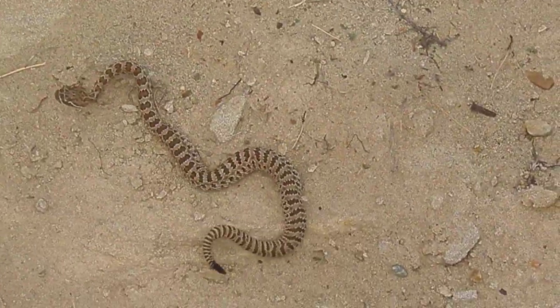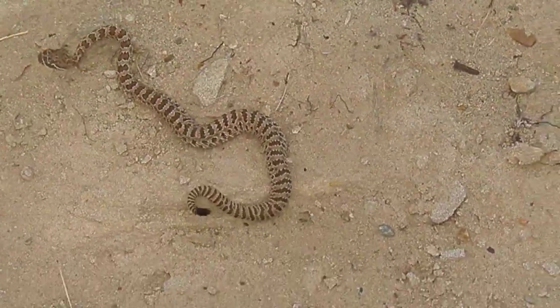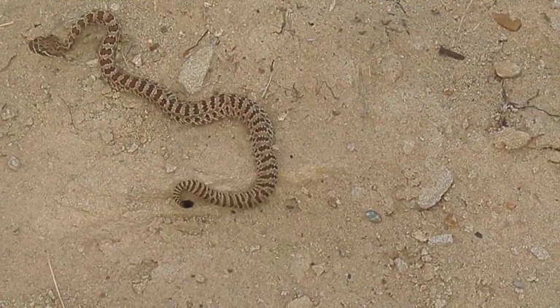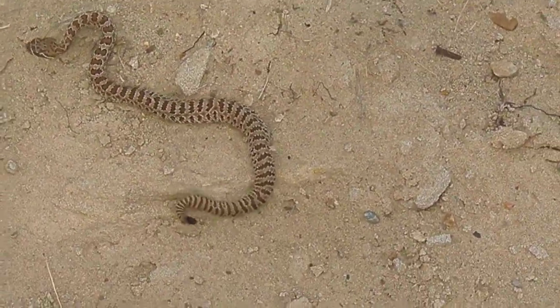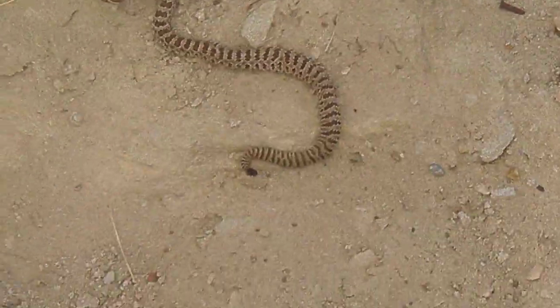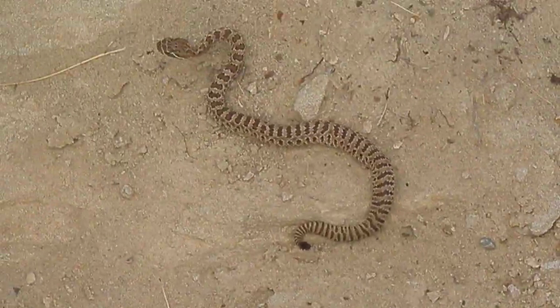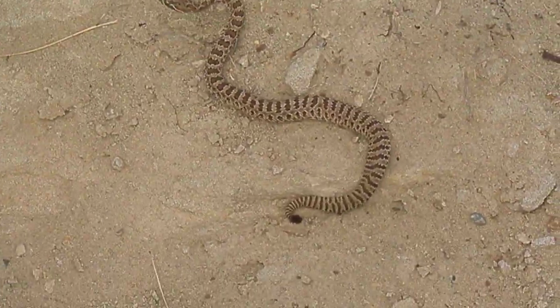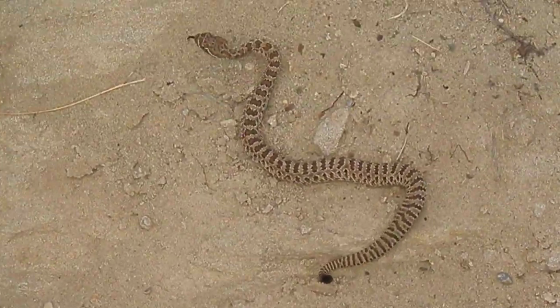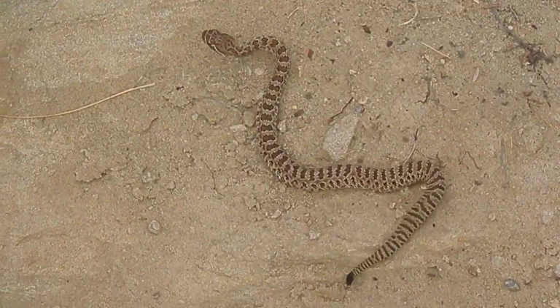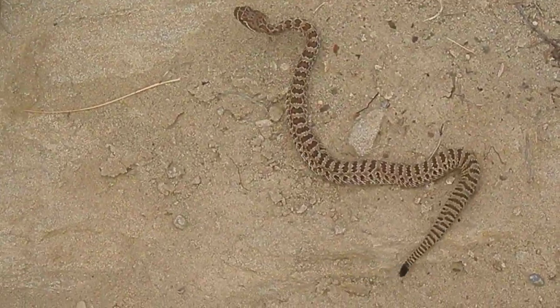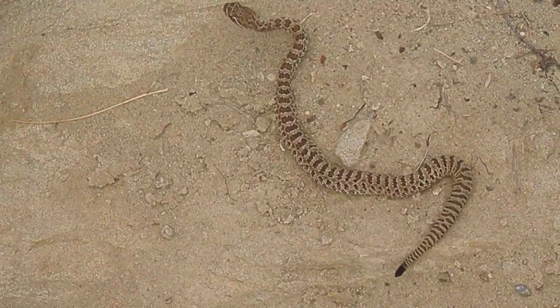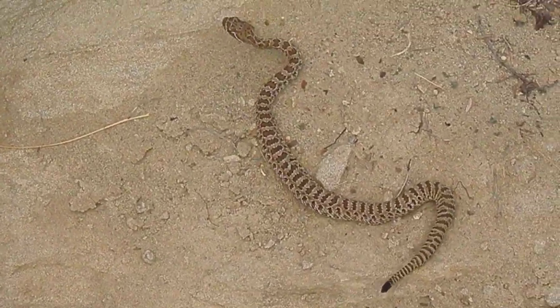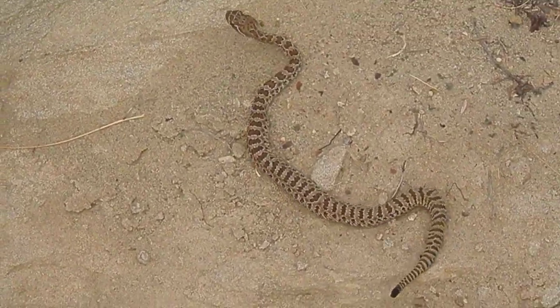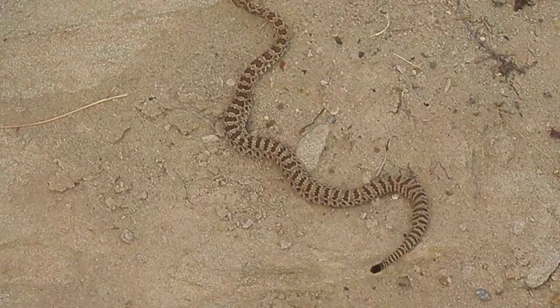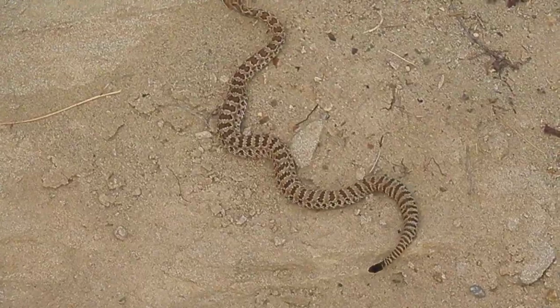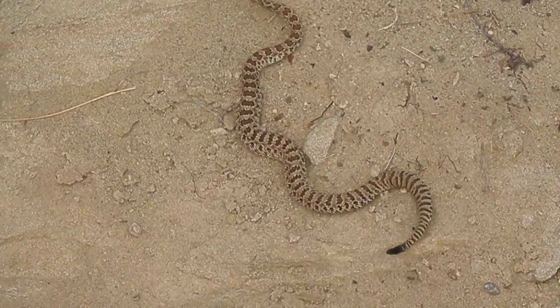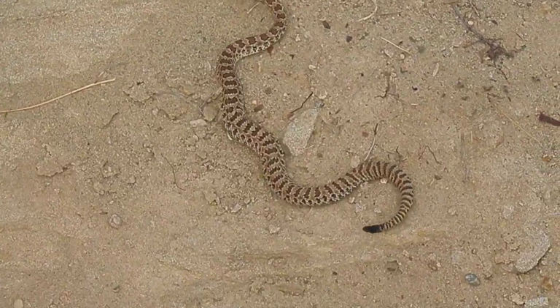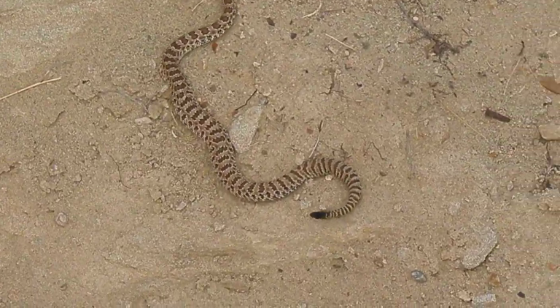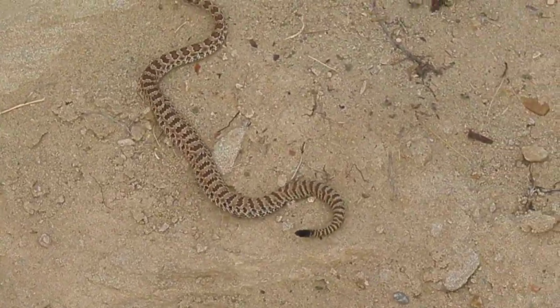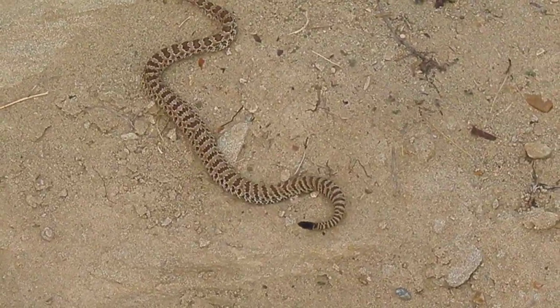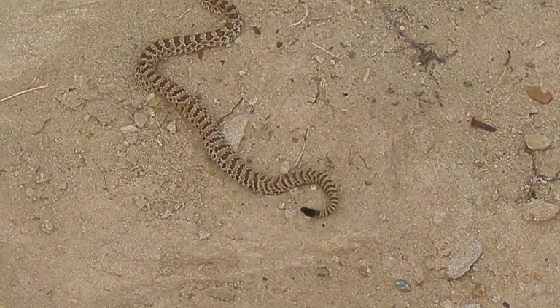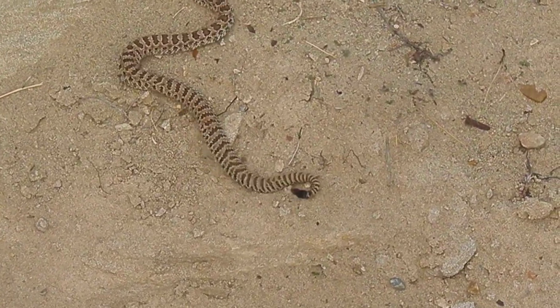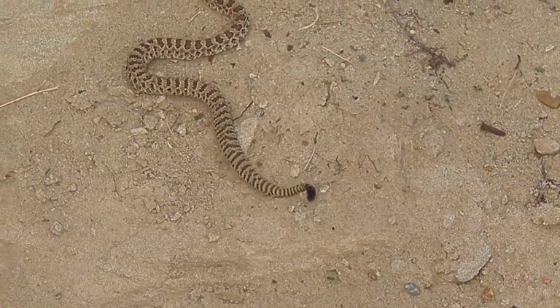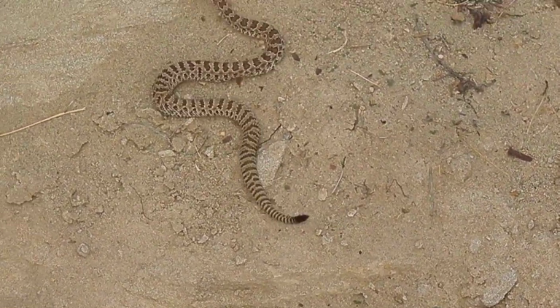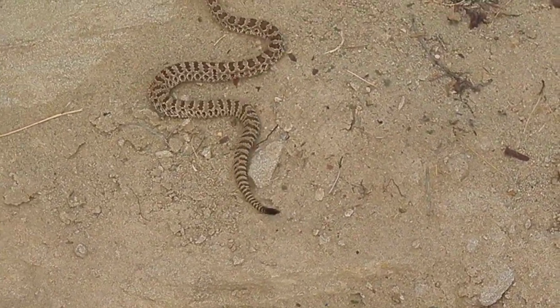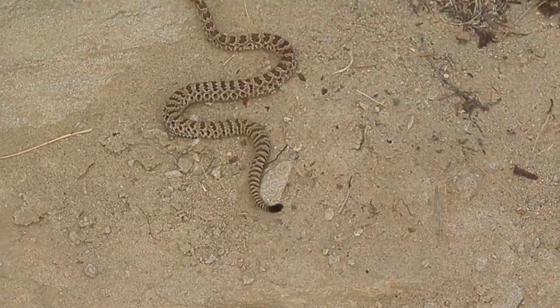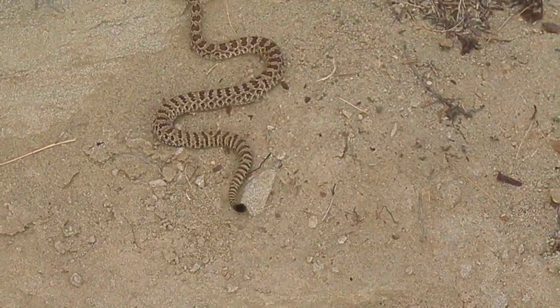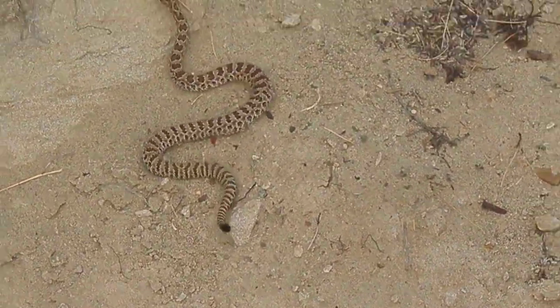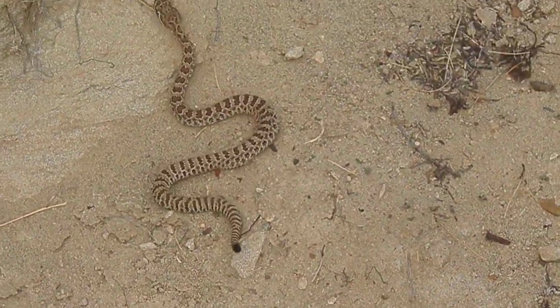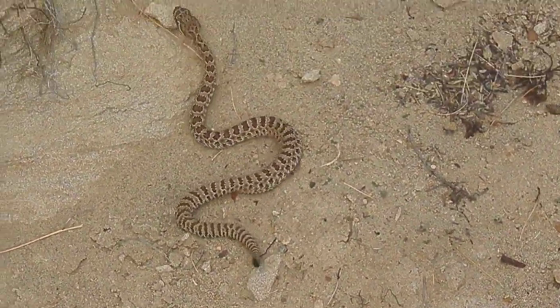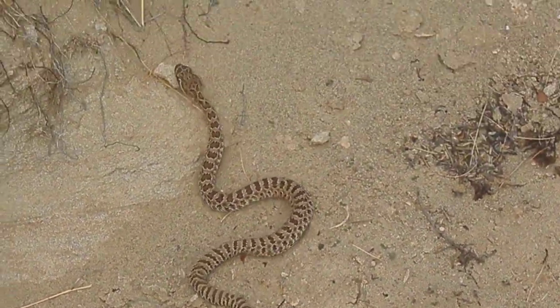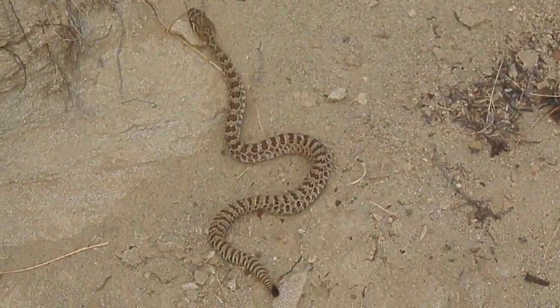Isn't that adorable? It raises it naturally, but it doesn't seem to be able to make the sound. I've heard that they don't have the capability.